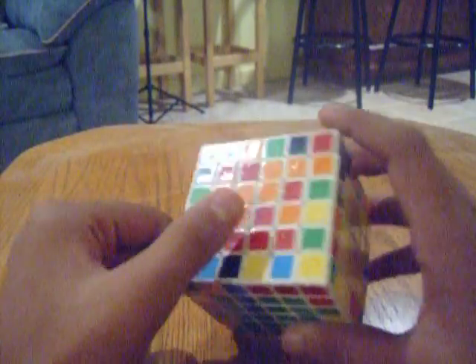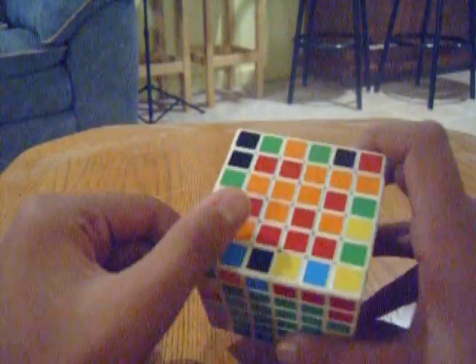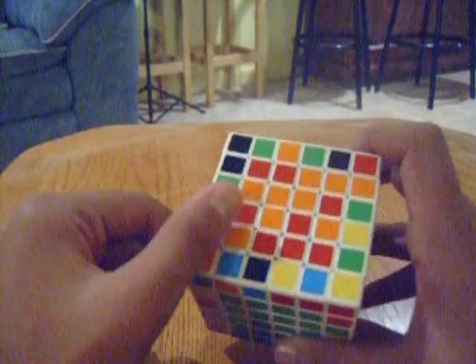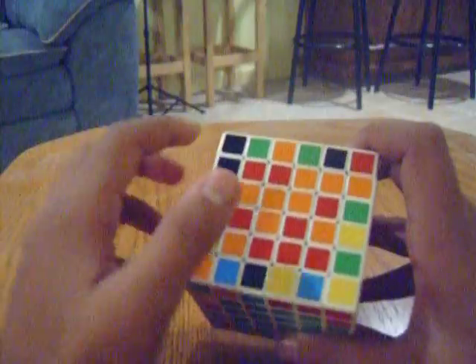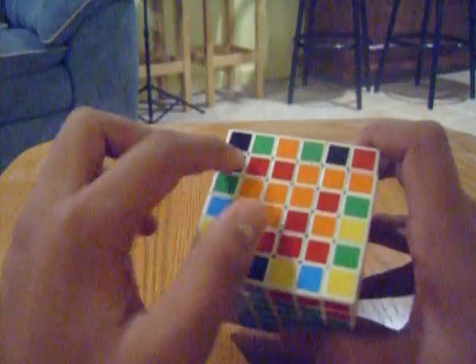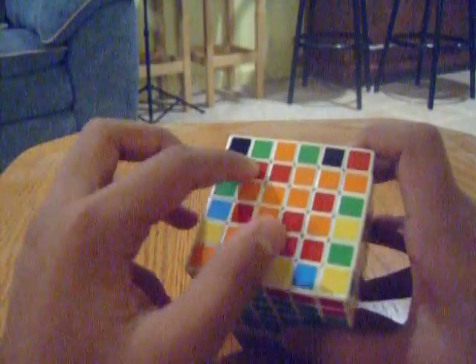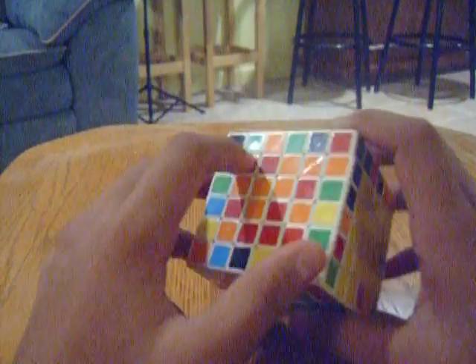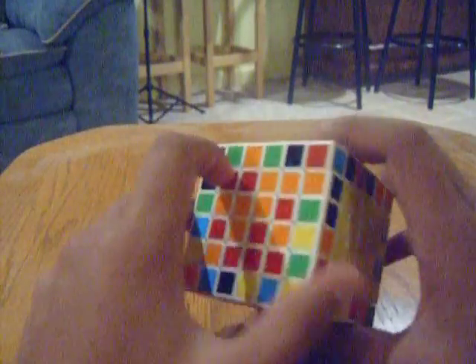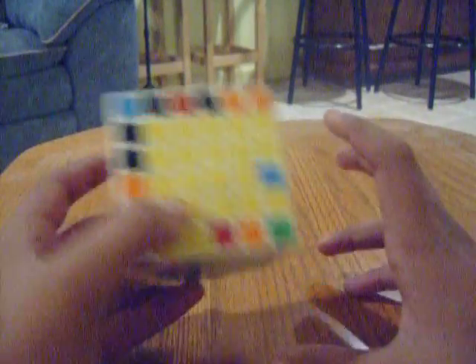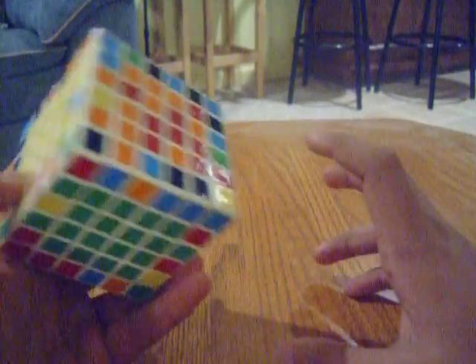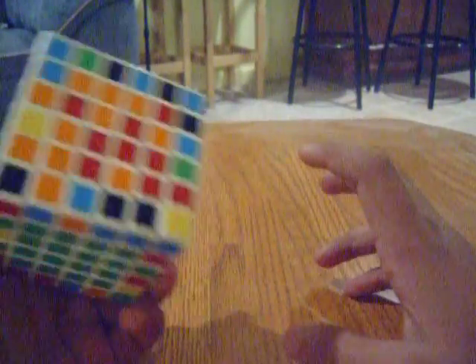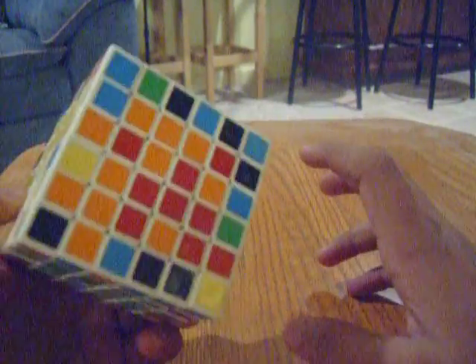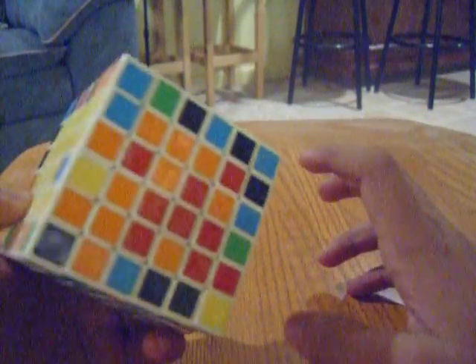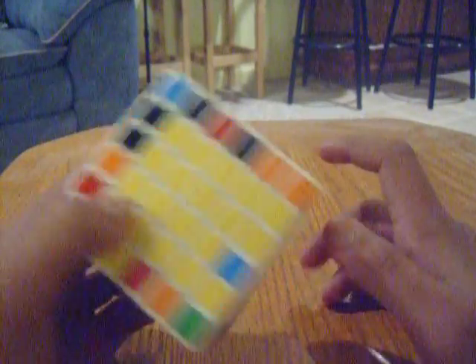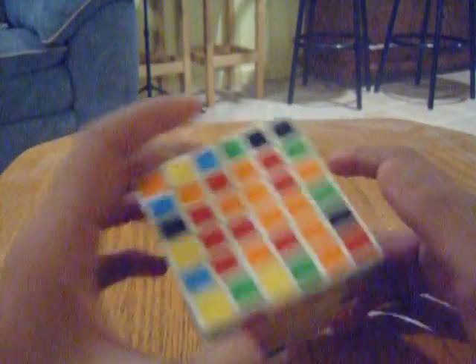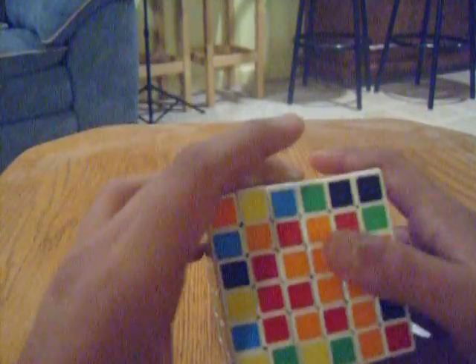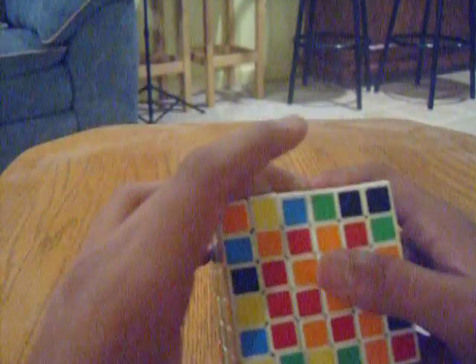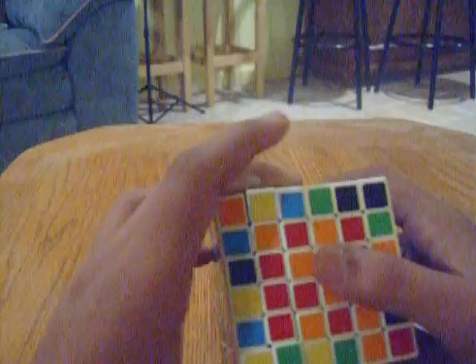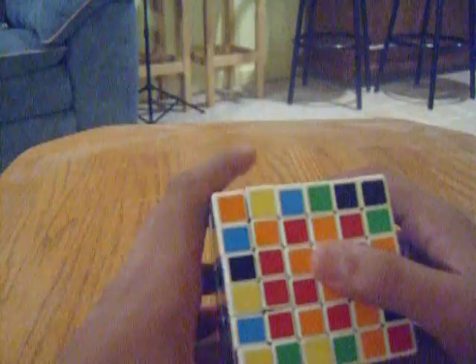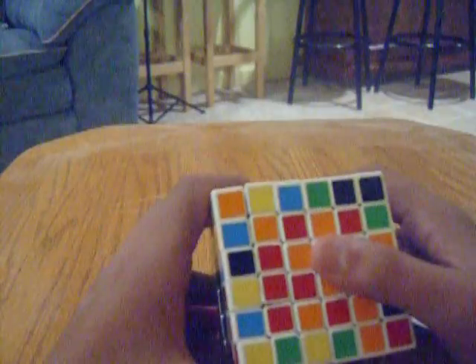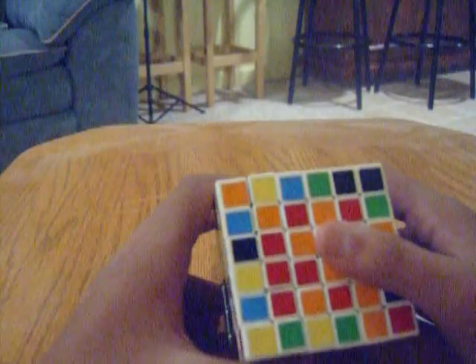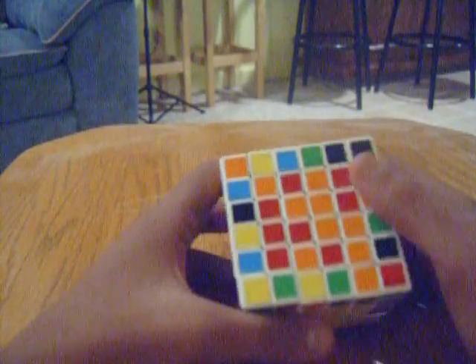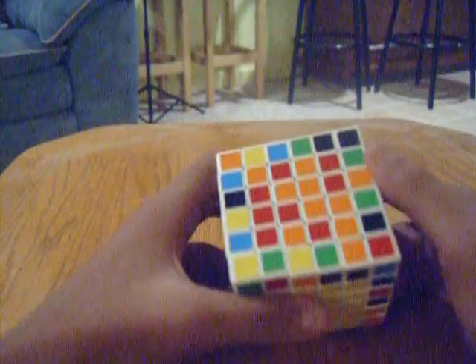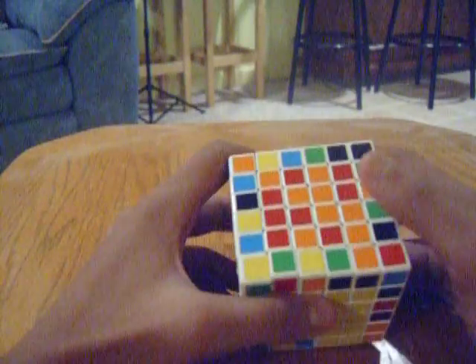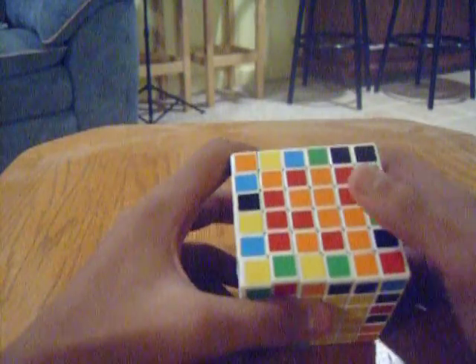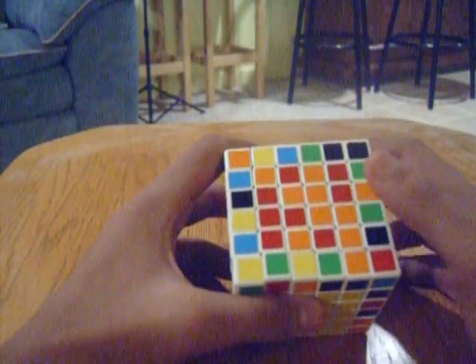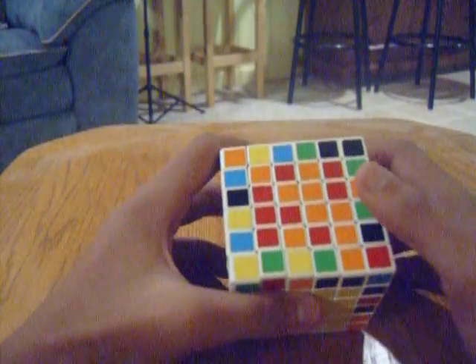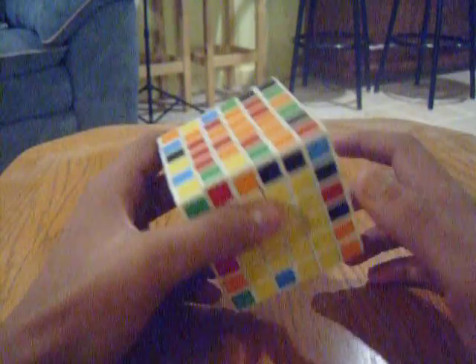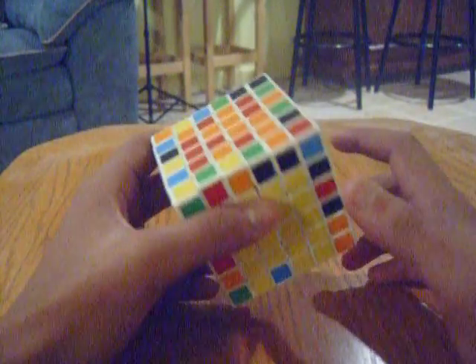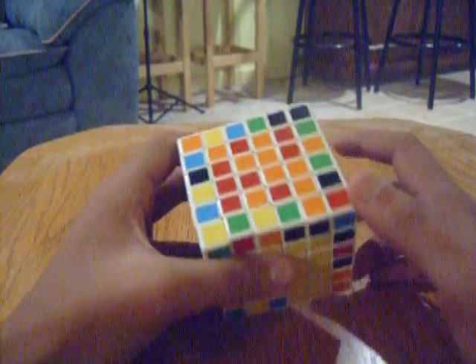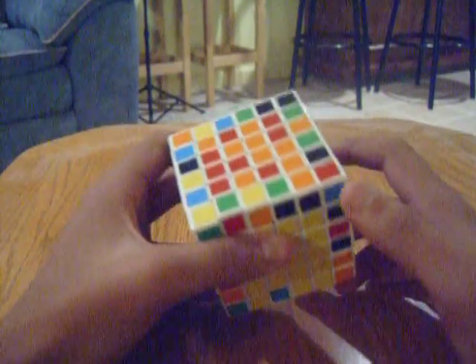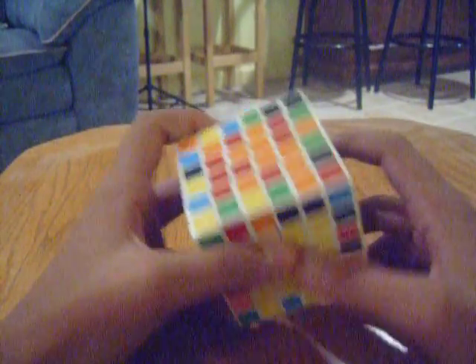So now all we have to do is solve the red and the orange centers. In order to do this, the first thing that we need to do is try to figure out which side is going to be the red side.